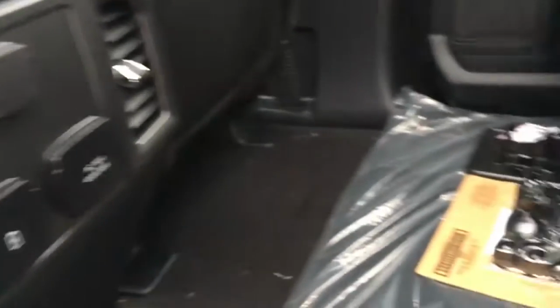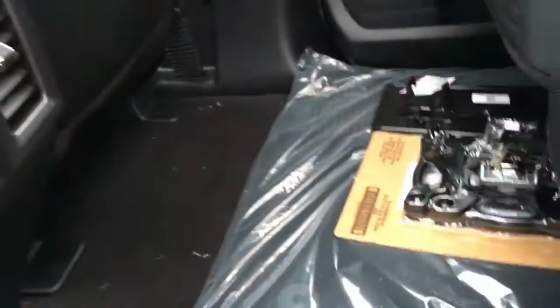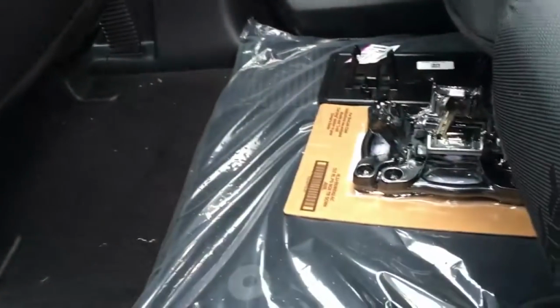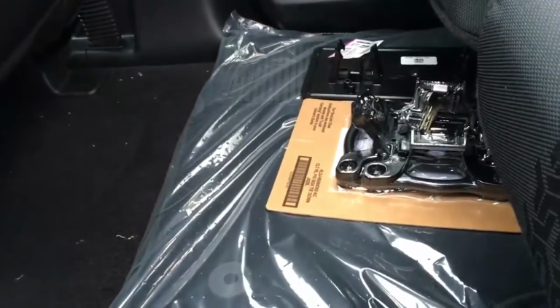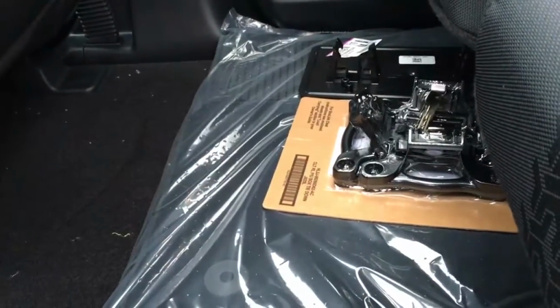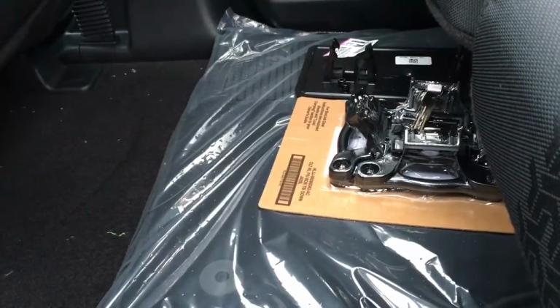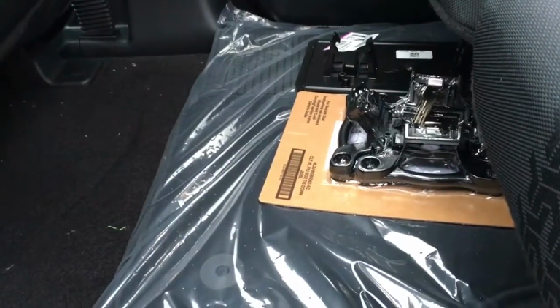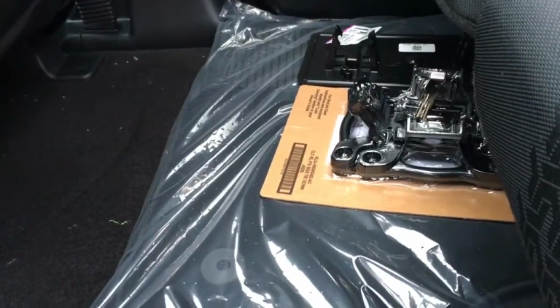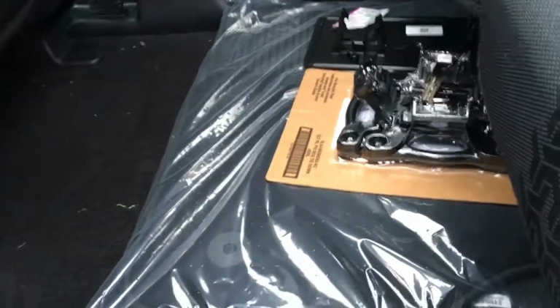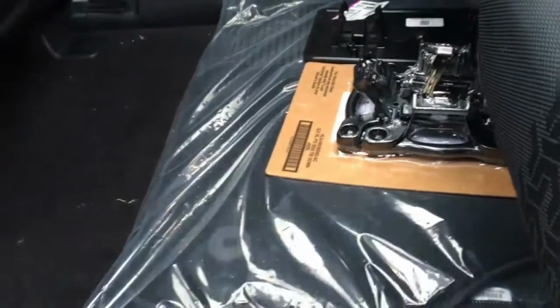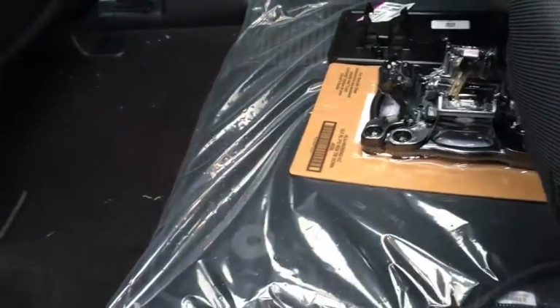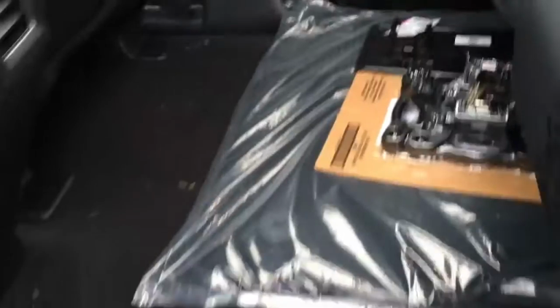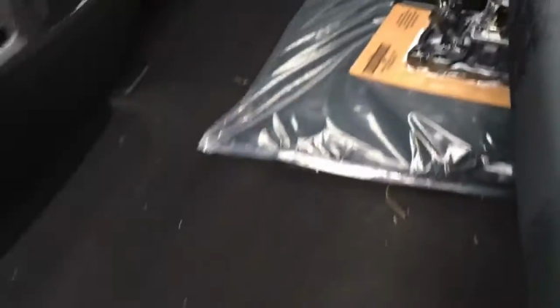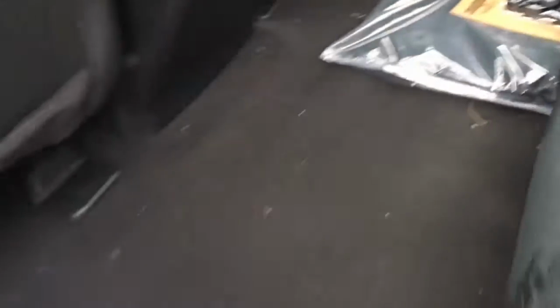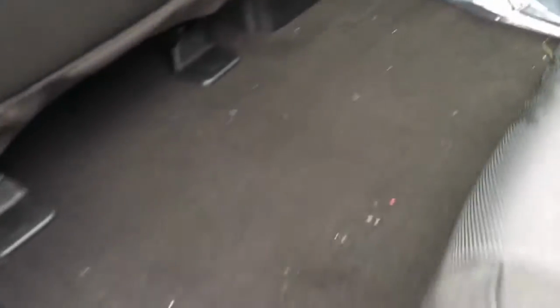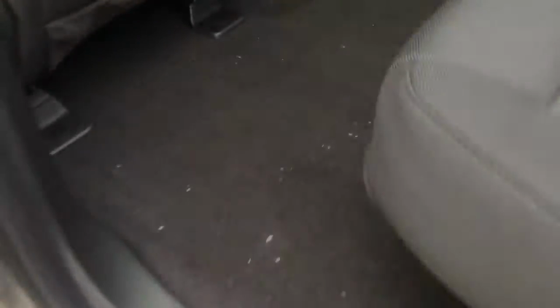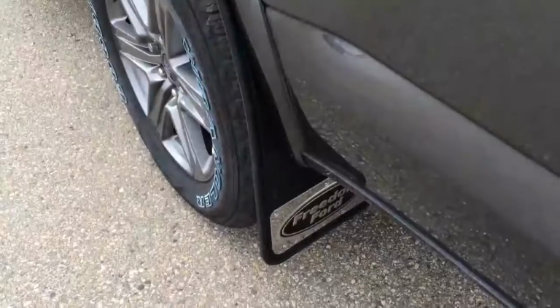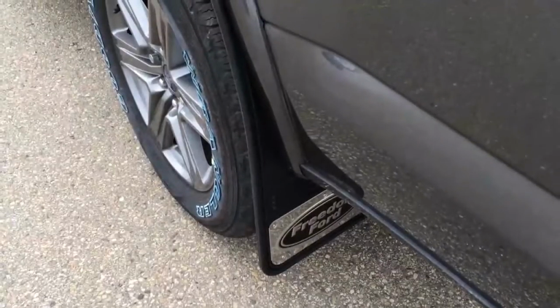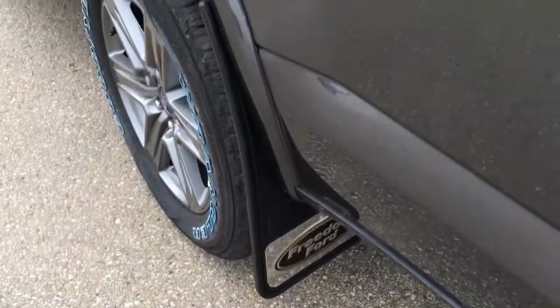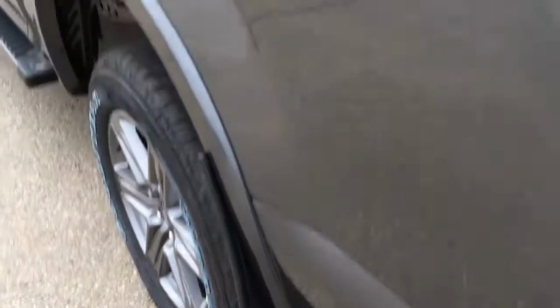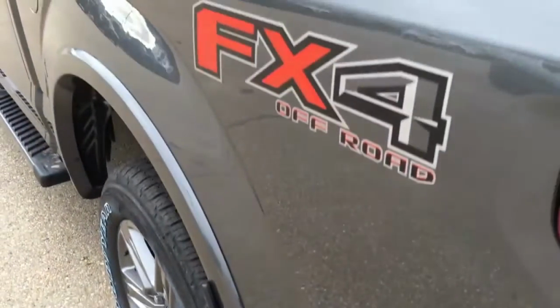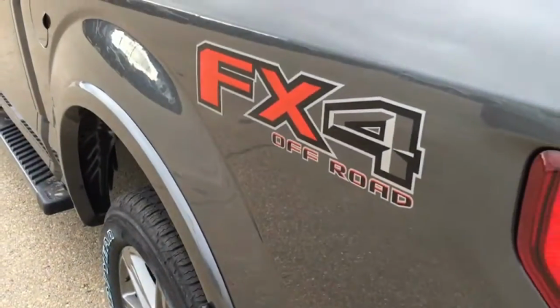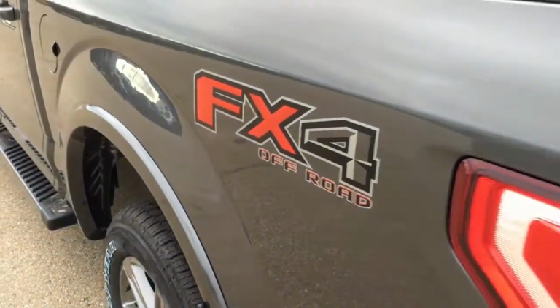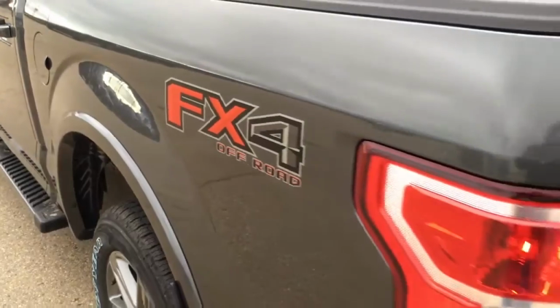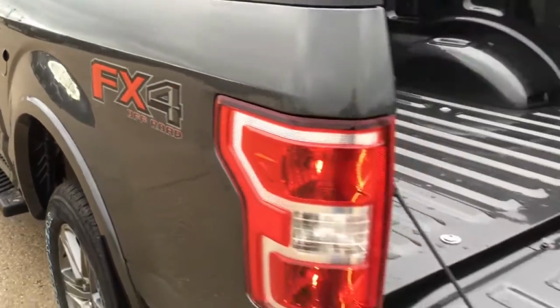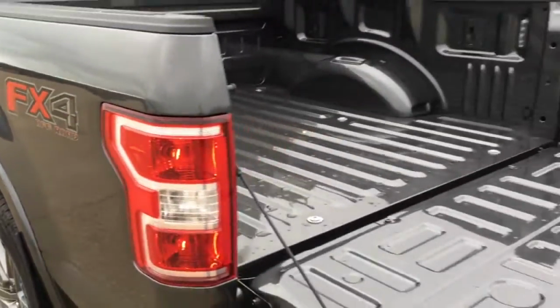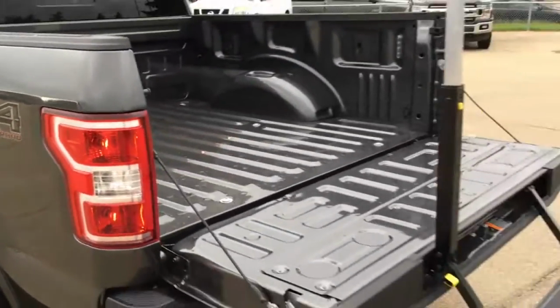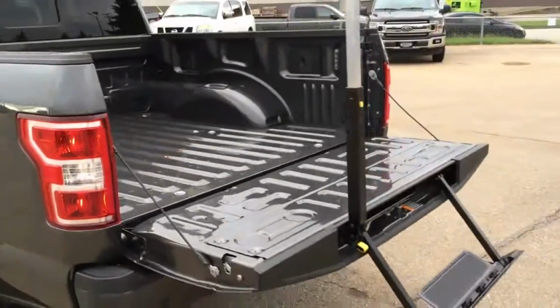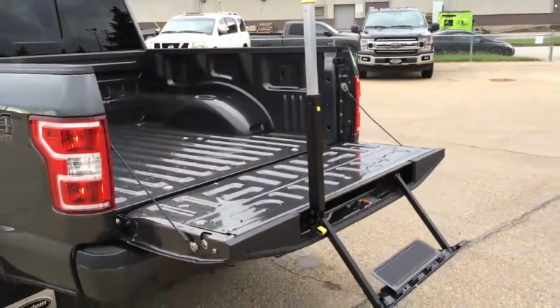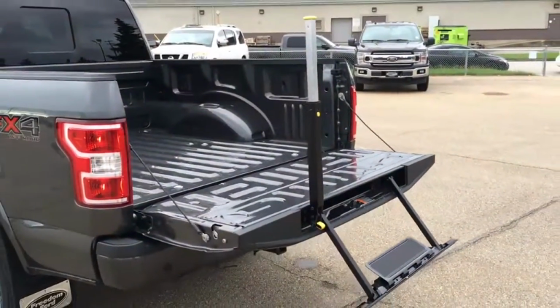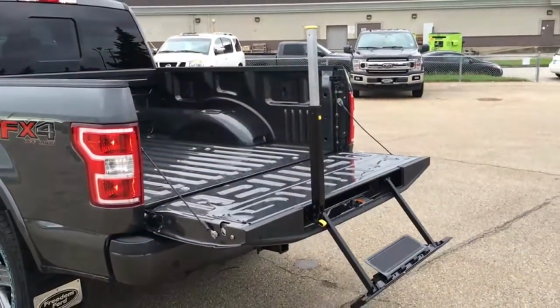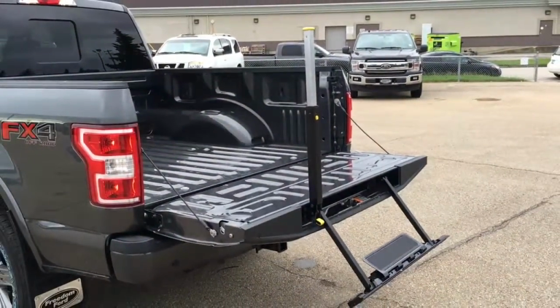On the rear floor, there's a tackle for your BoxLink cargo management system, carpeted floor mats, and carpeted flooring throughout. There are heavy-duty mud flaps front and rear, FX4 off-road decals on either side of the box, and in the tailgate, a step with grab handle.